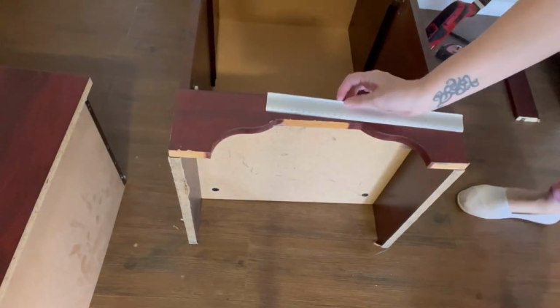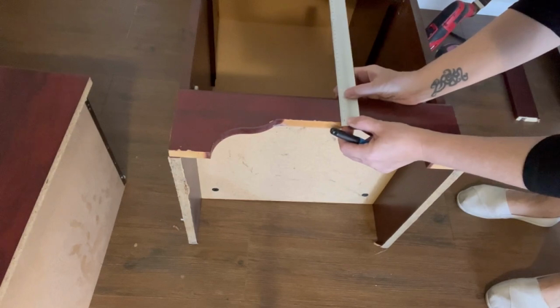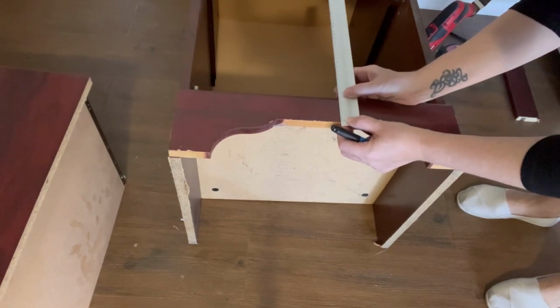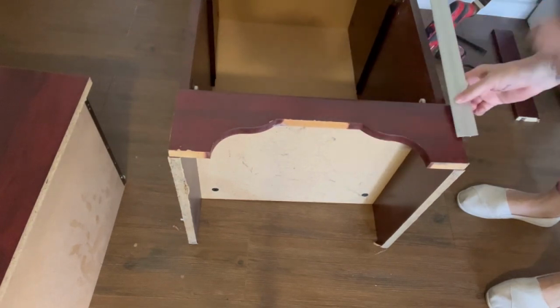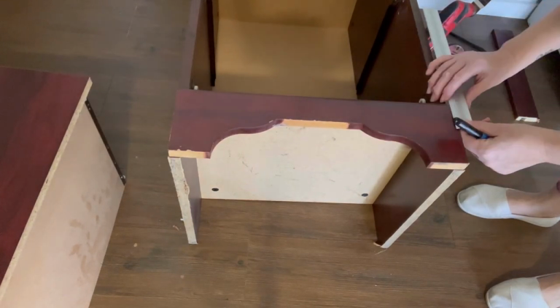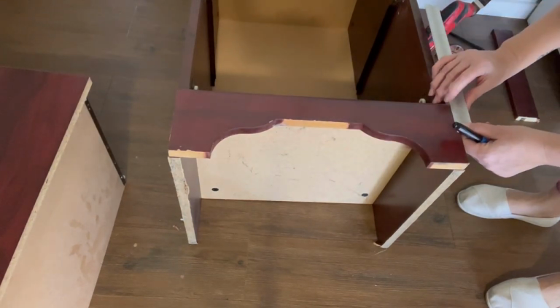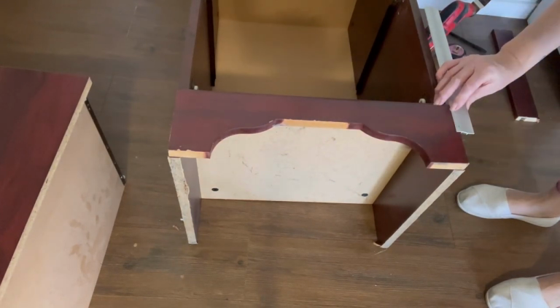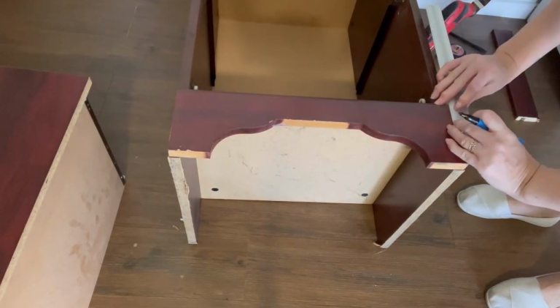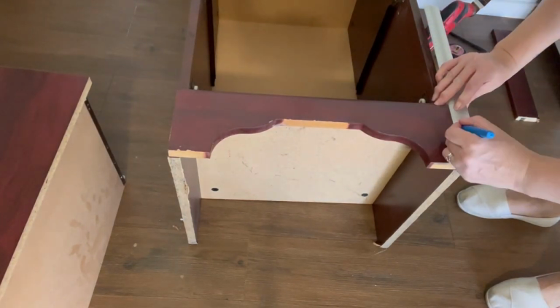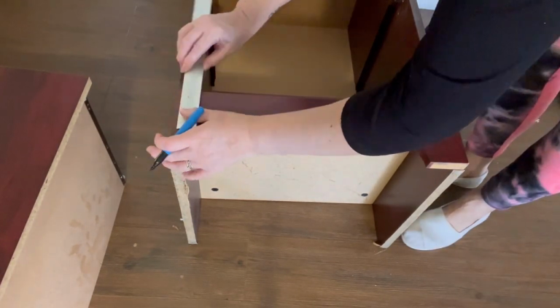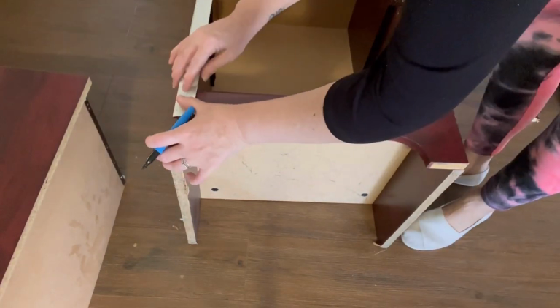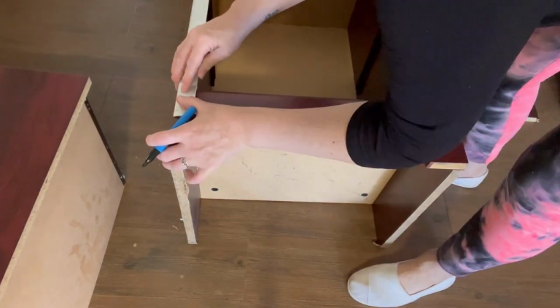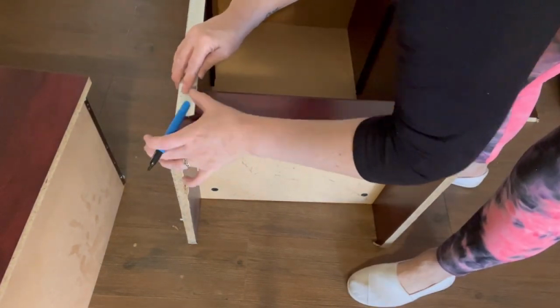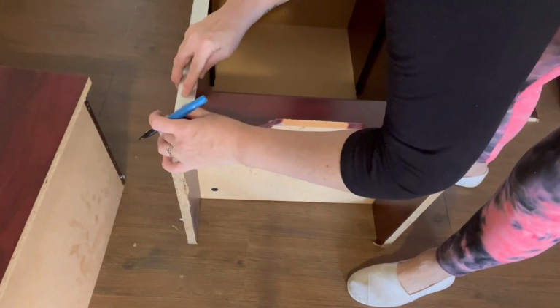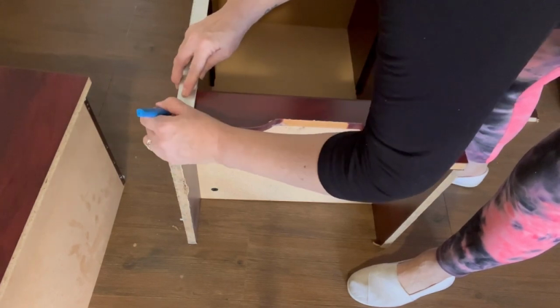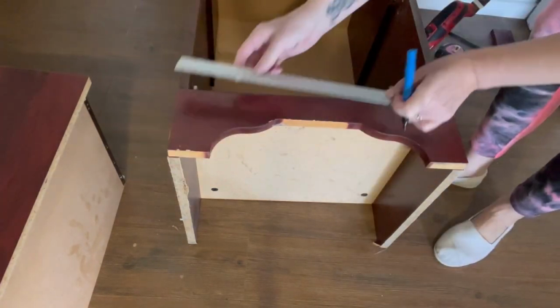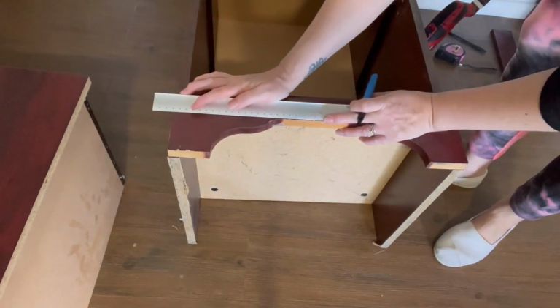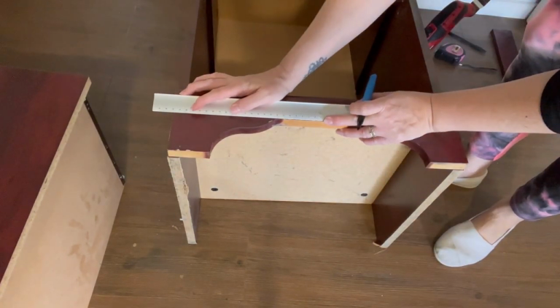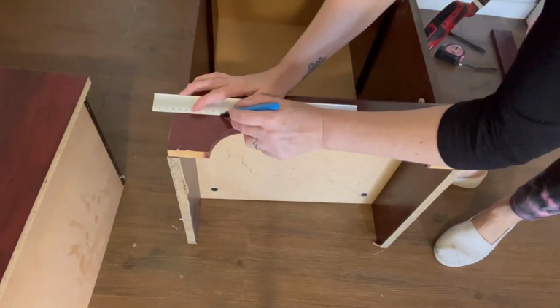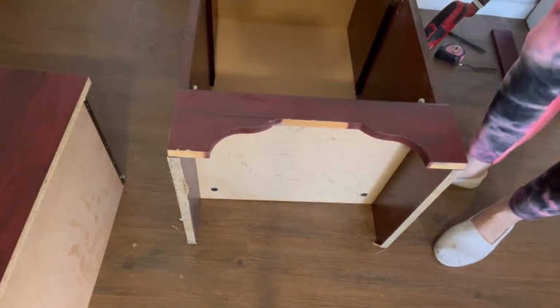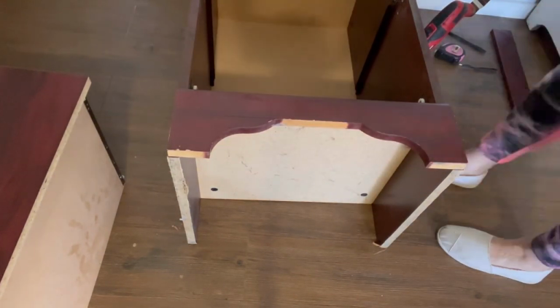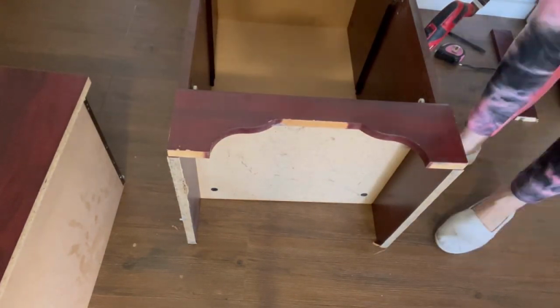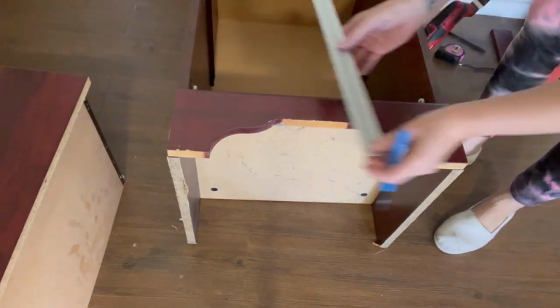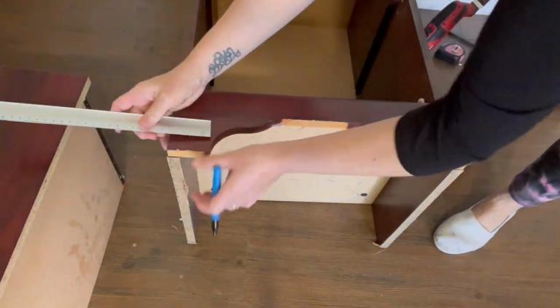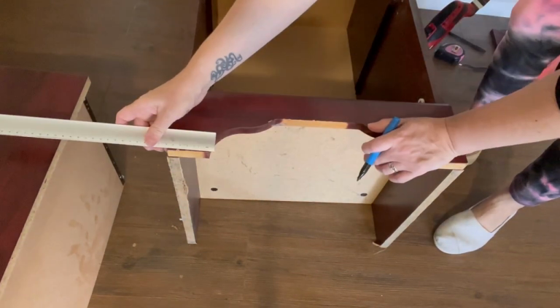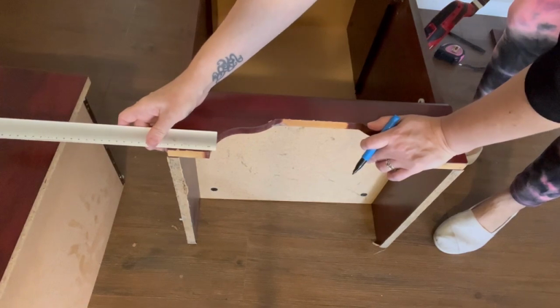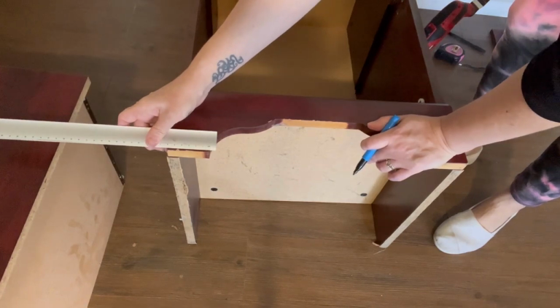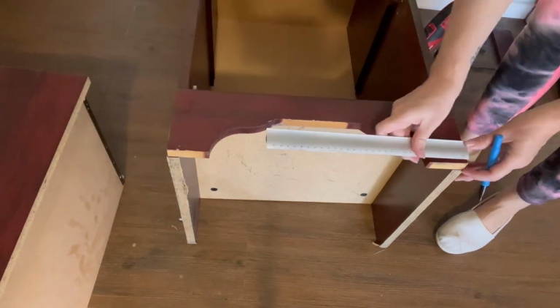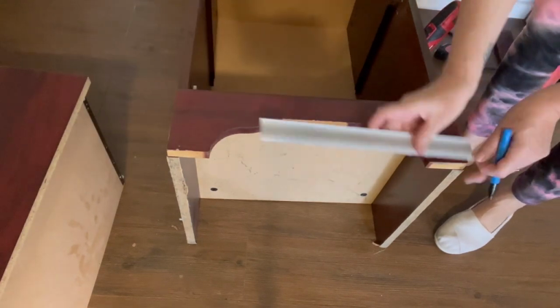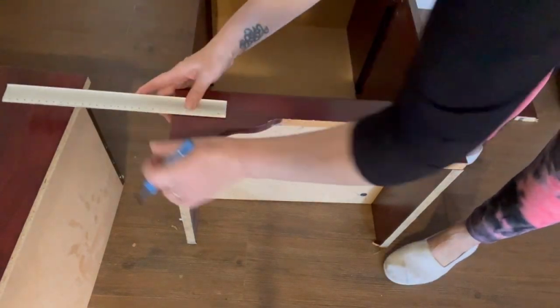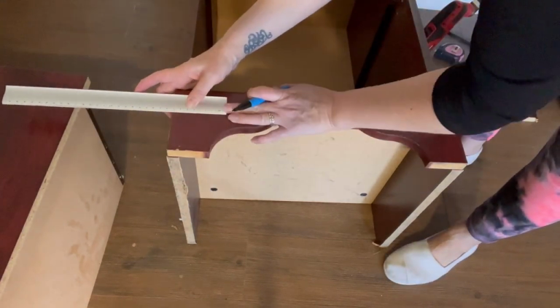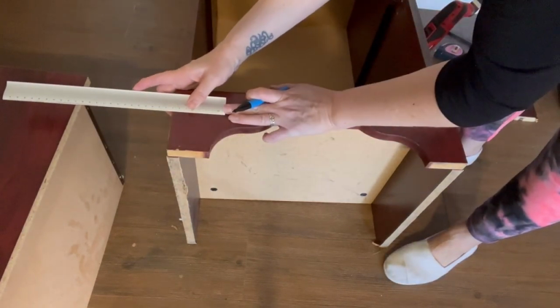To give this a more modern feel, I'm just going to taper the legs slightly and cut that detail off. It's not appealing to me or my style, so I'm just going to remove it.